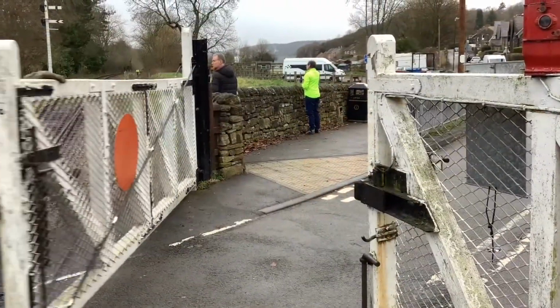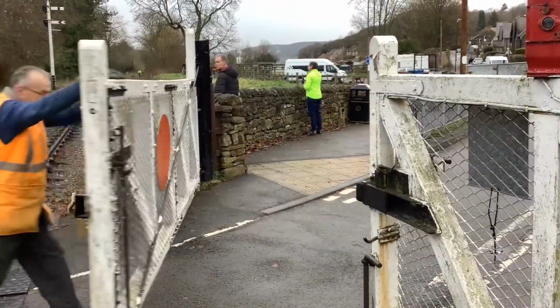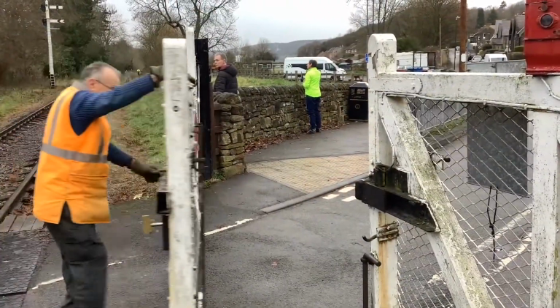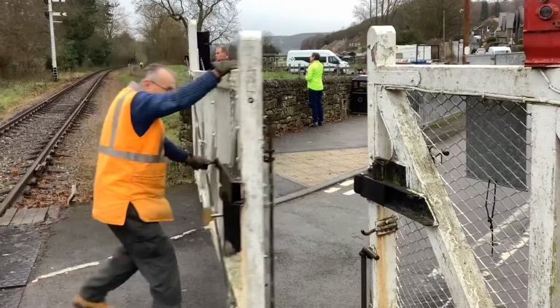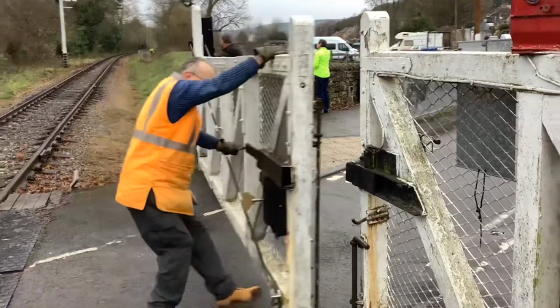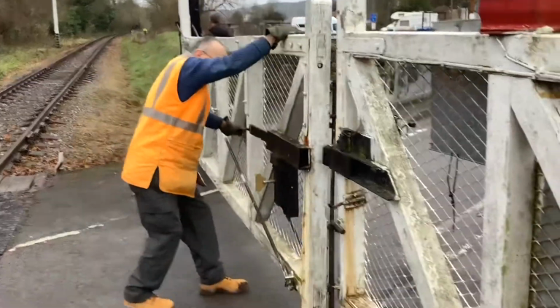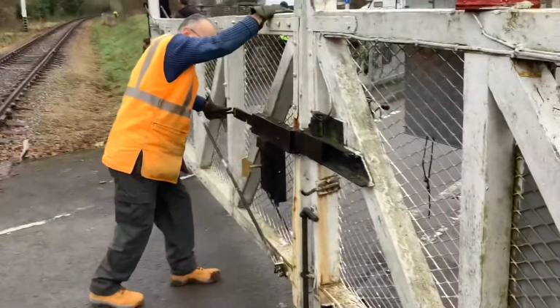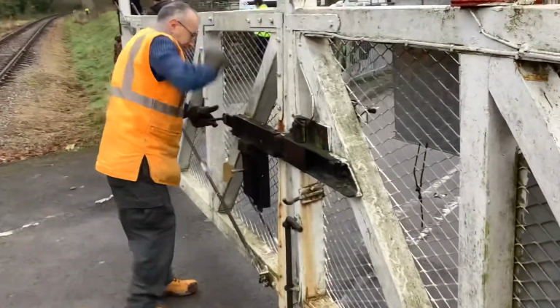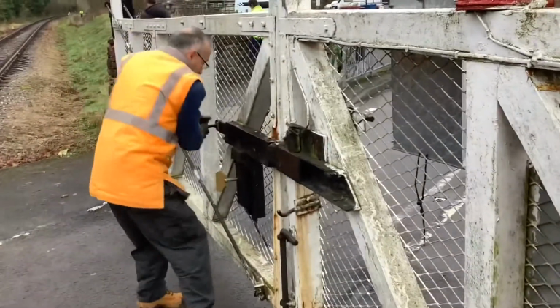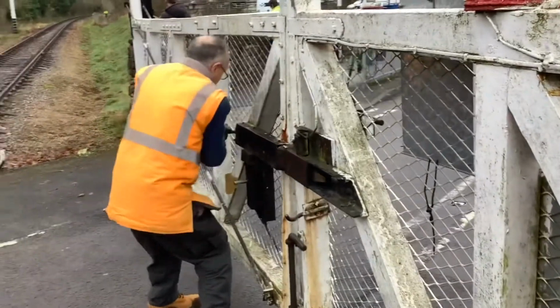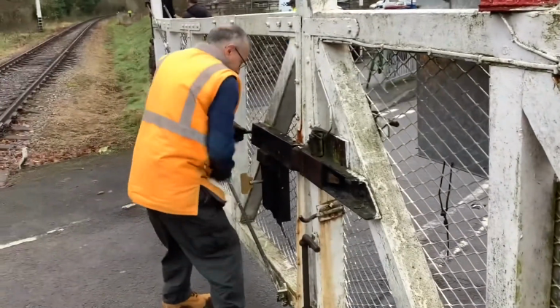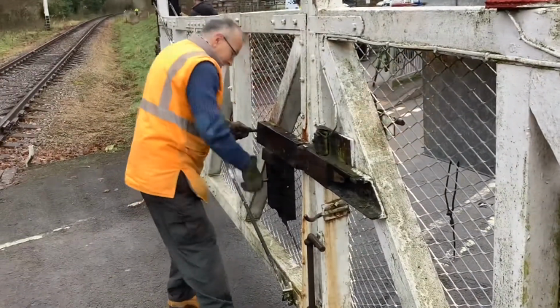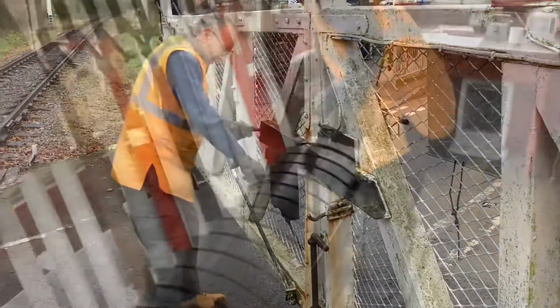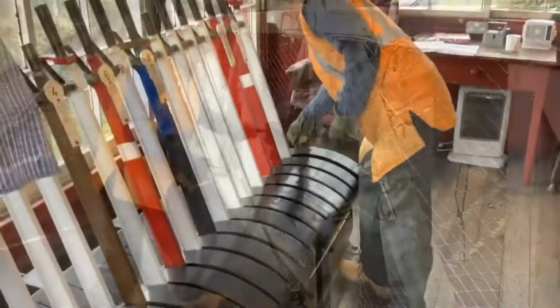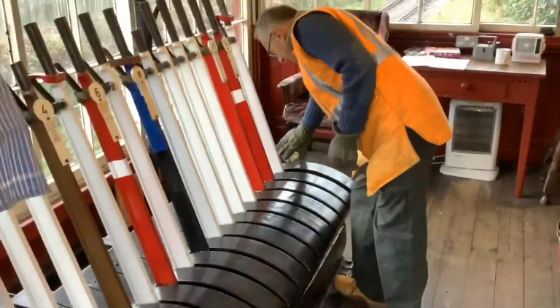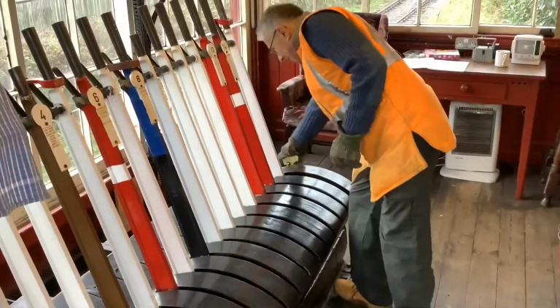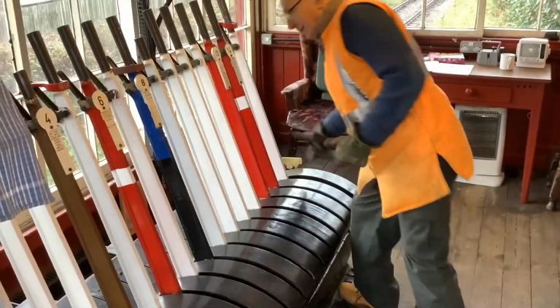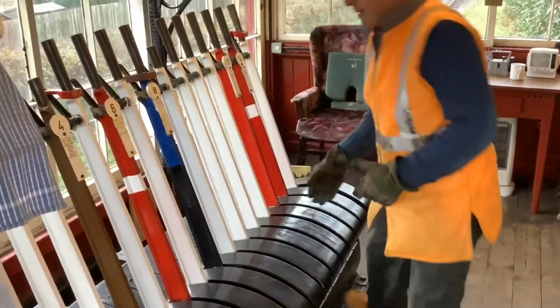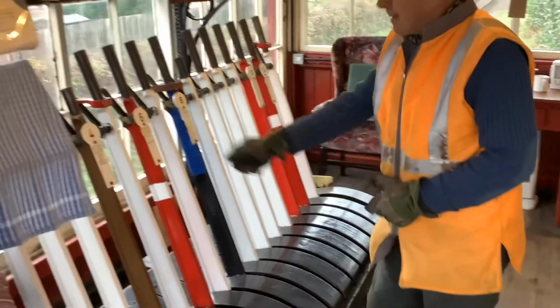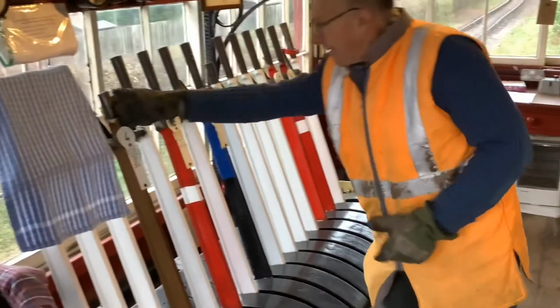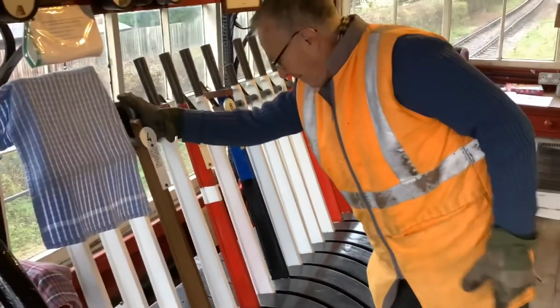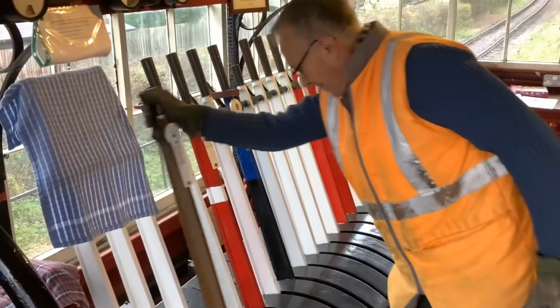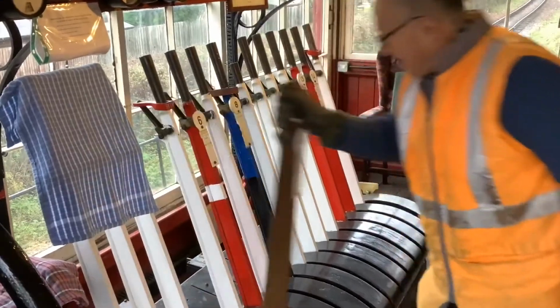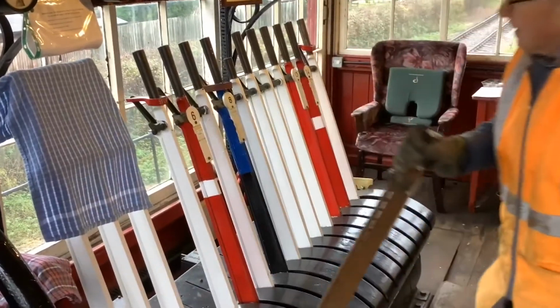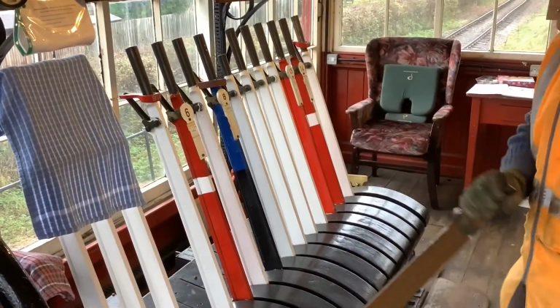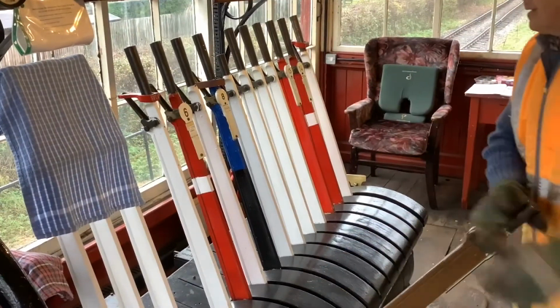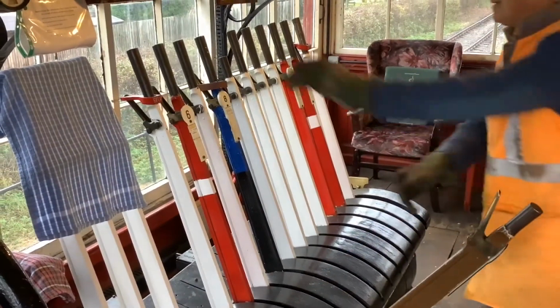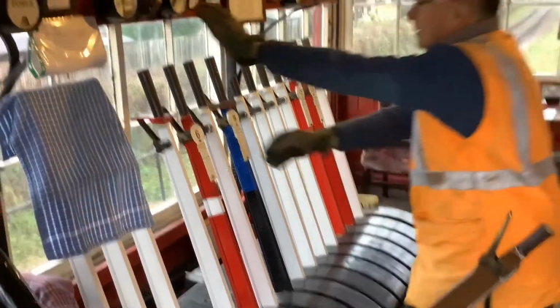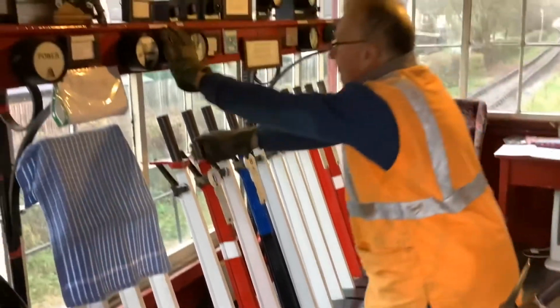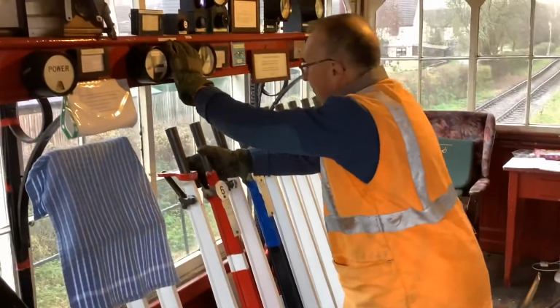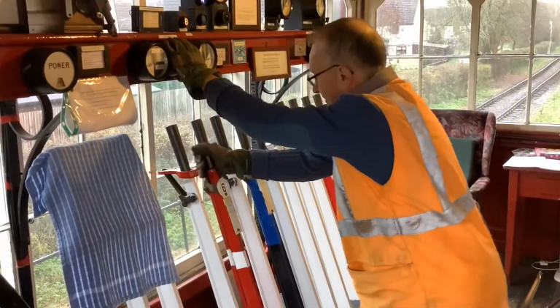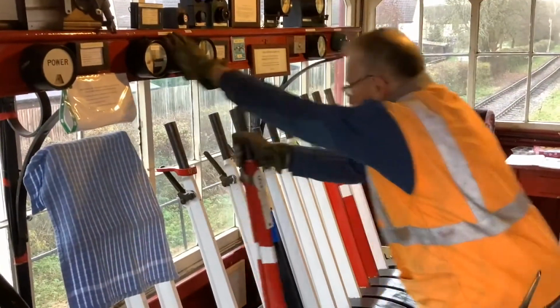We can see the key in this example here being used to lock the gates. The gates are also provided with an electric detection, which releases the gate lock lever upstairs, and then the signal can clear.